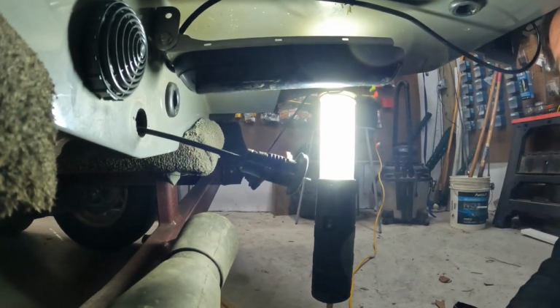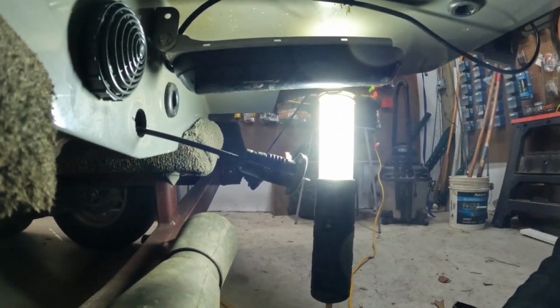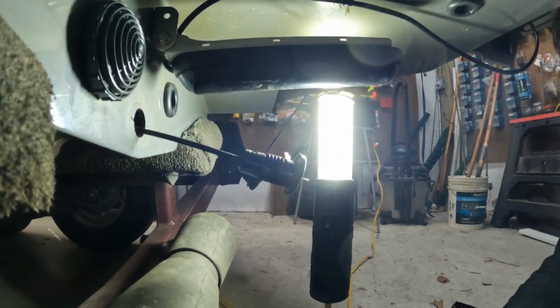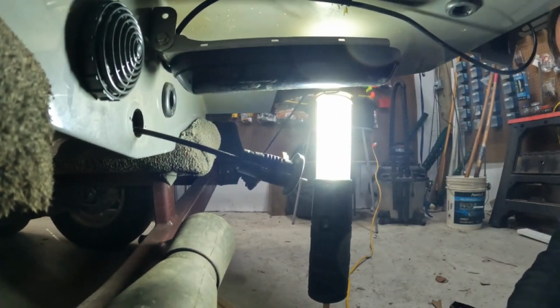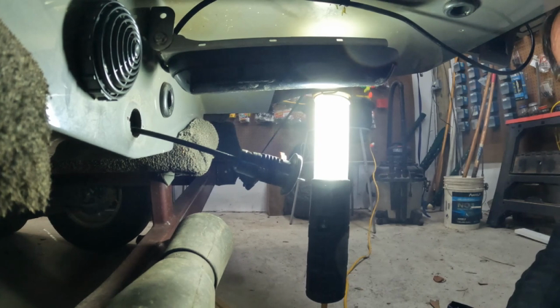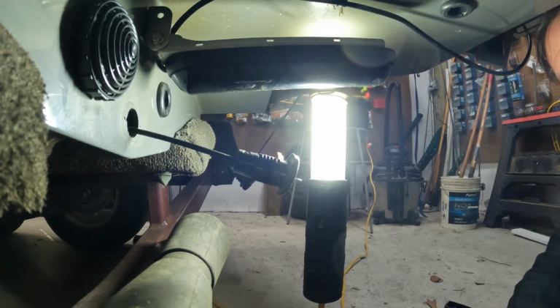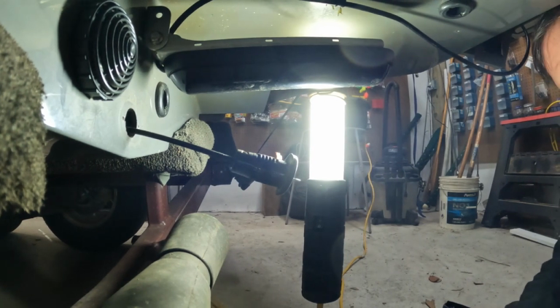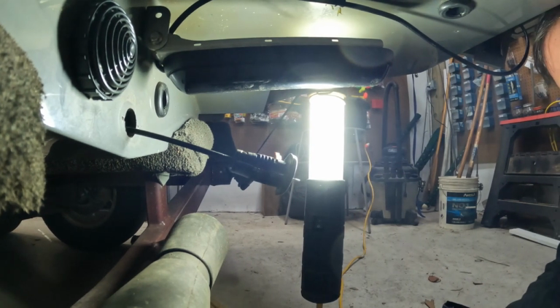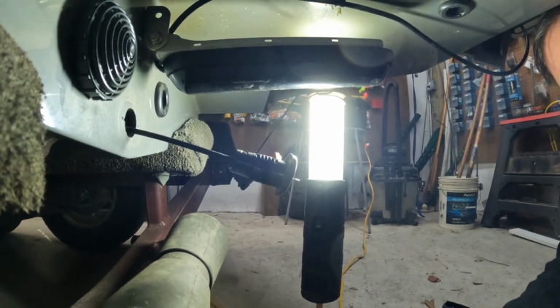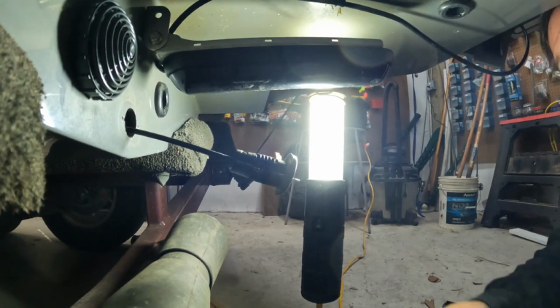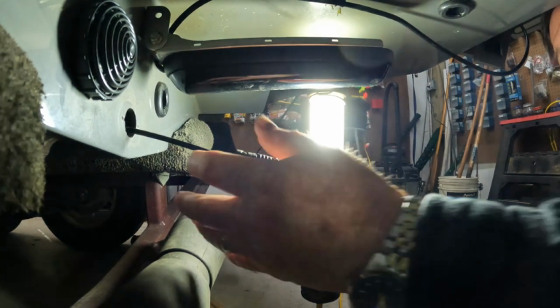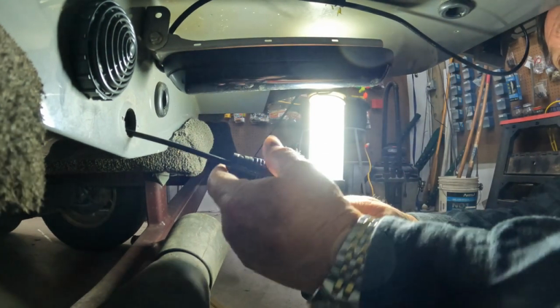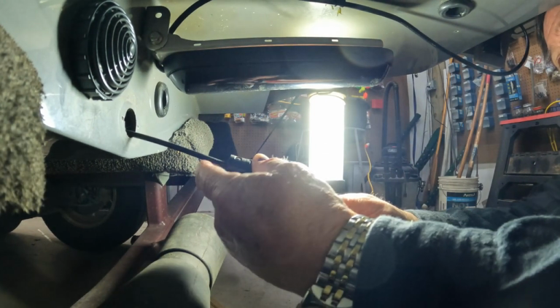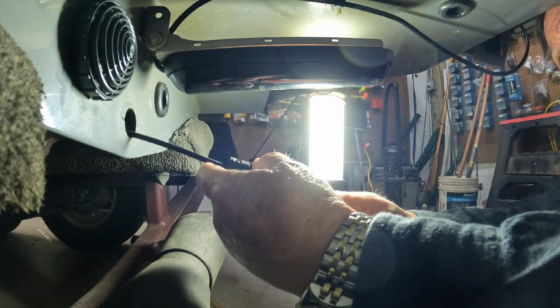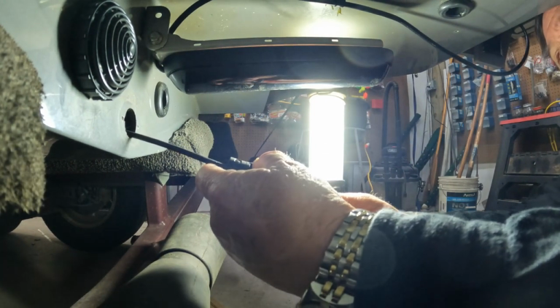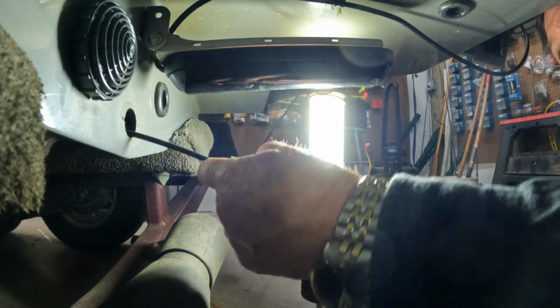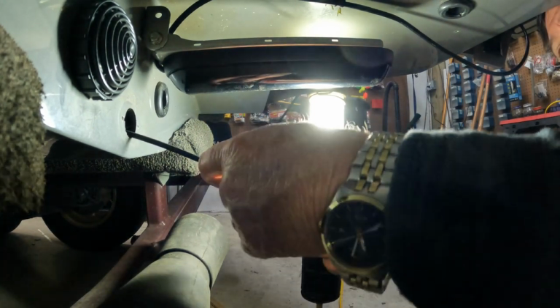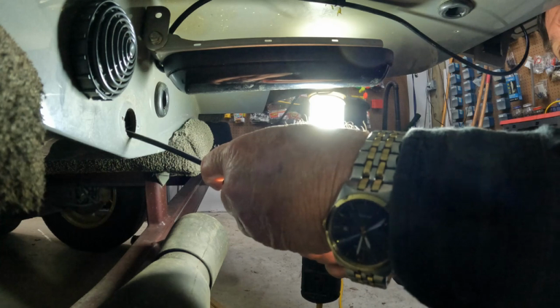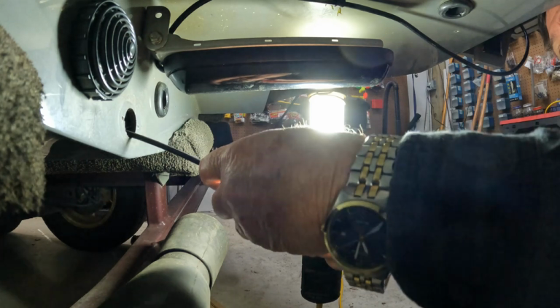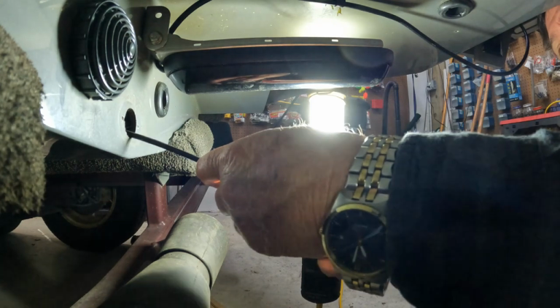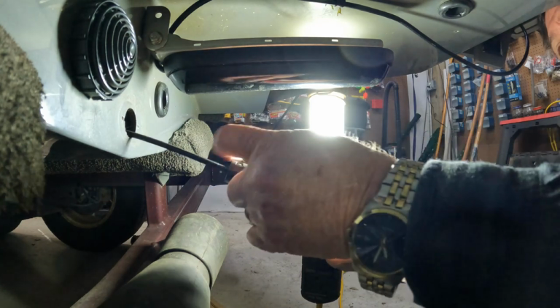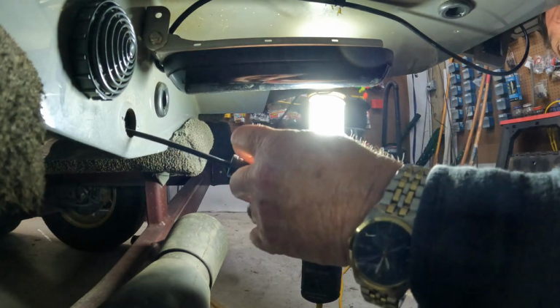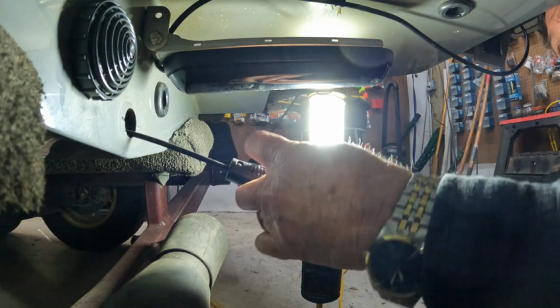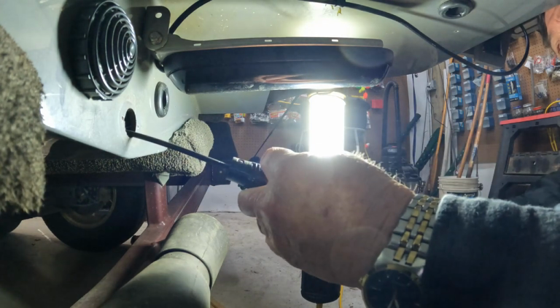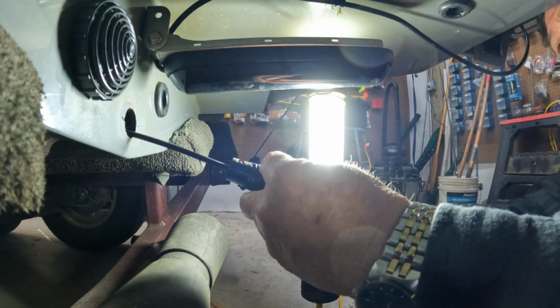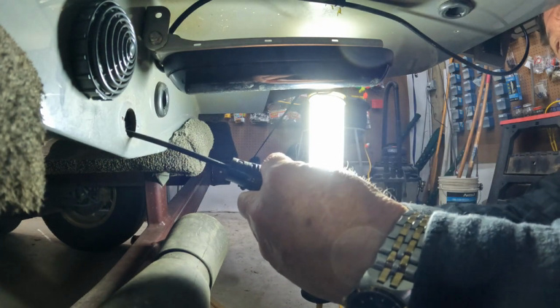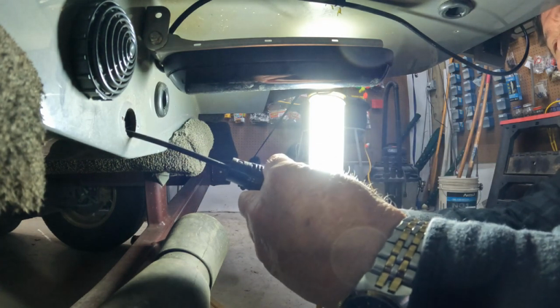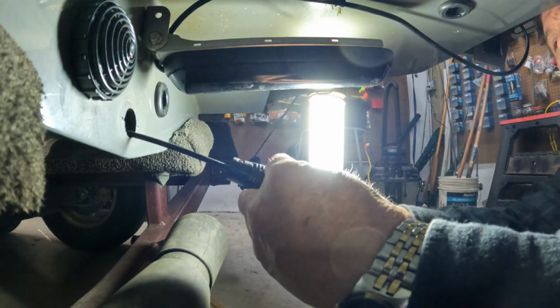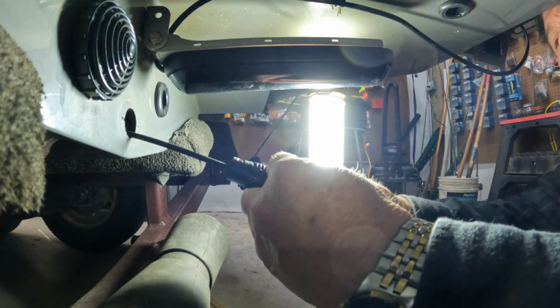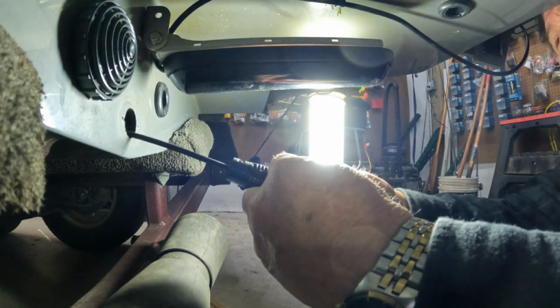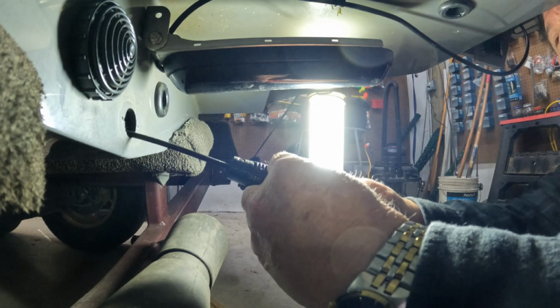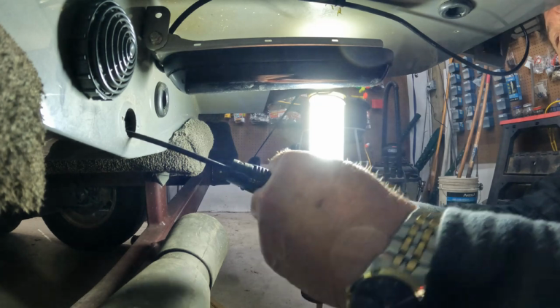As you can see, I actually removed it from the hole so it would be easier to see, and I should have done that to start off with.